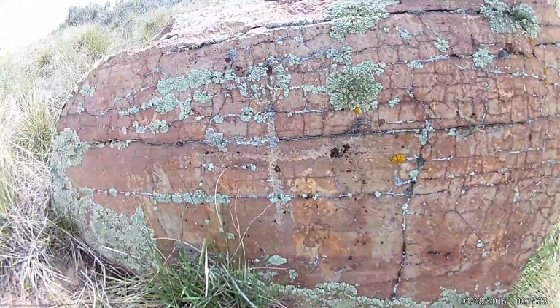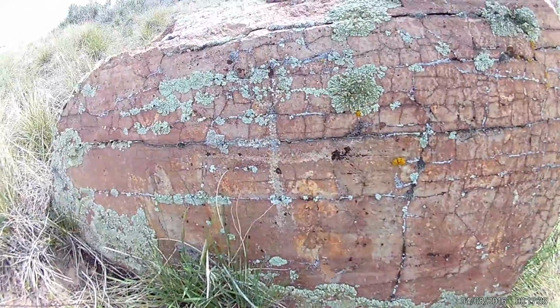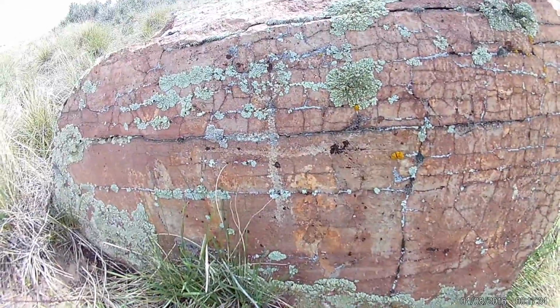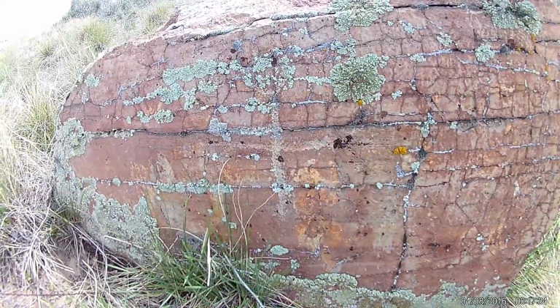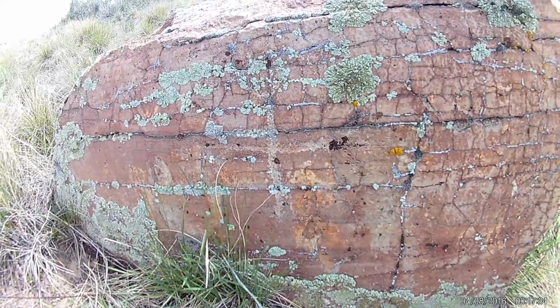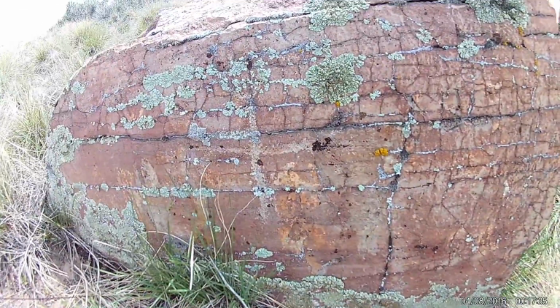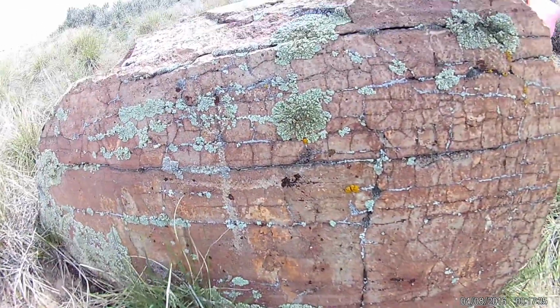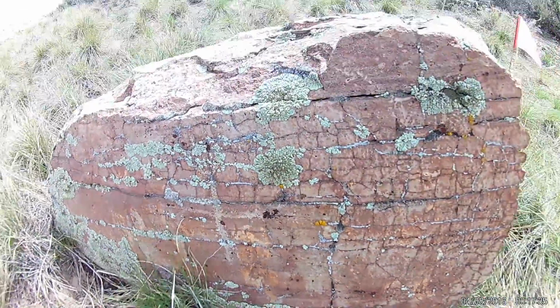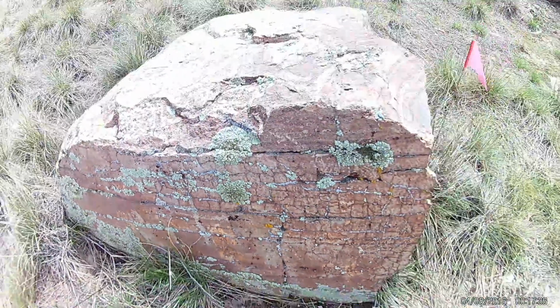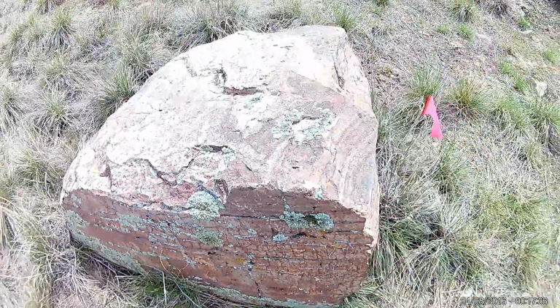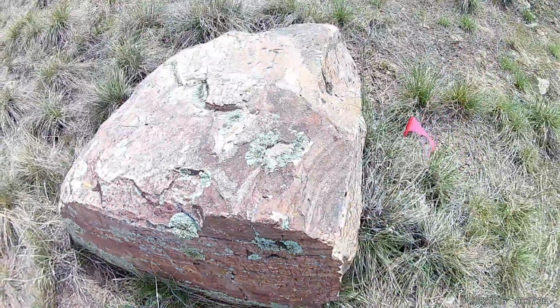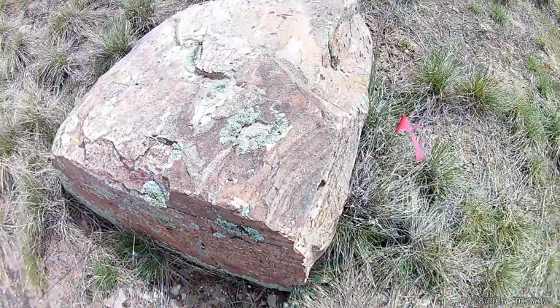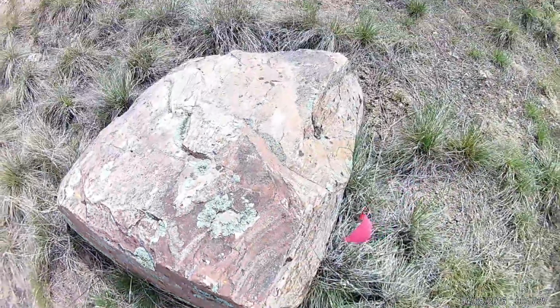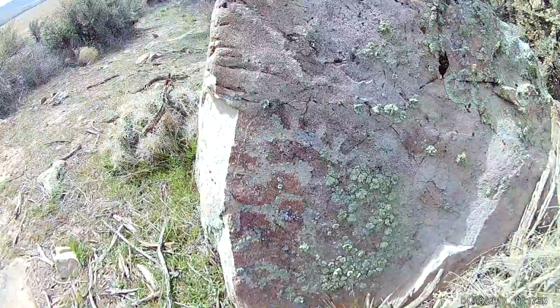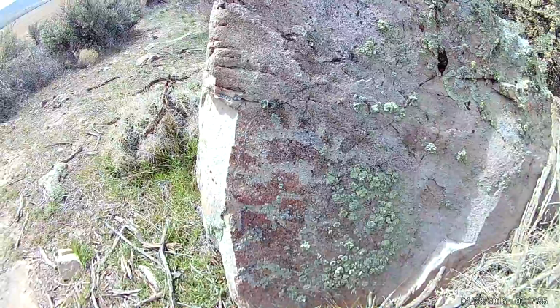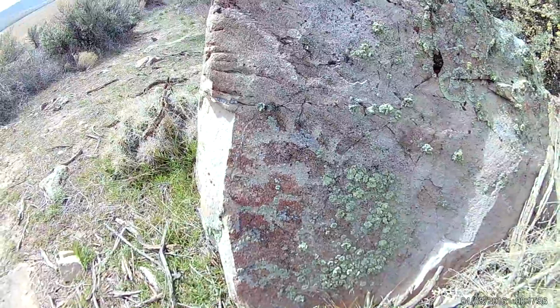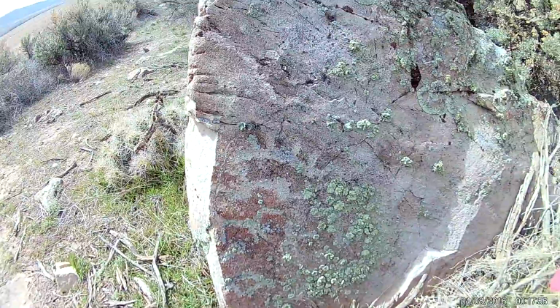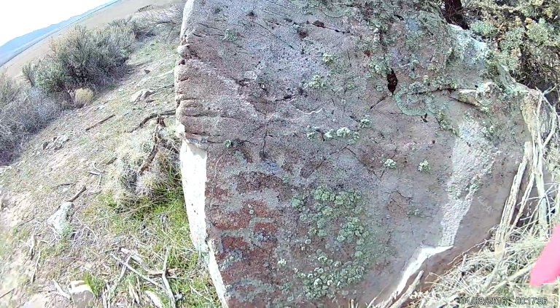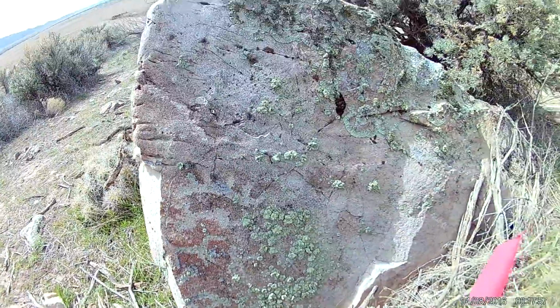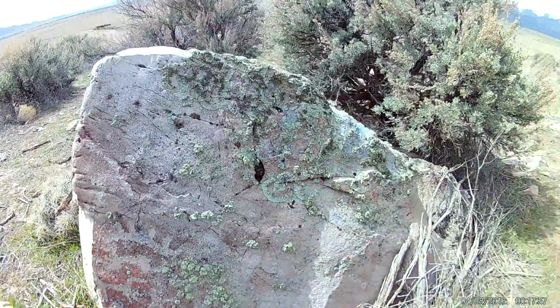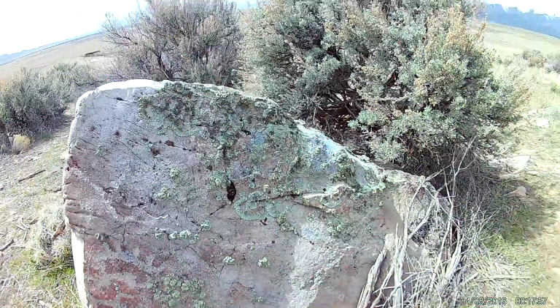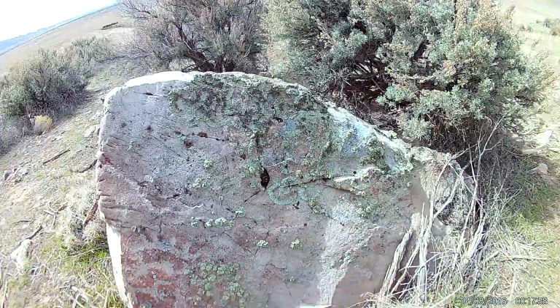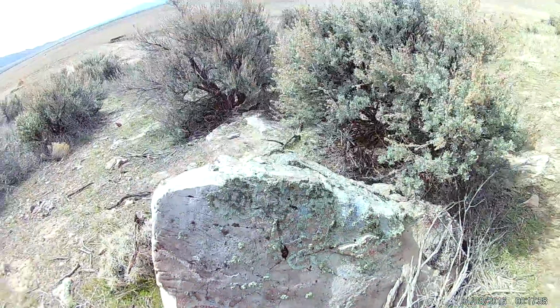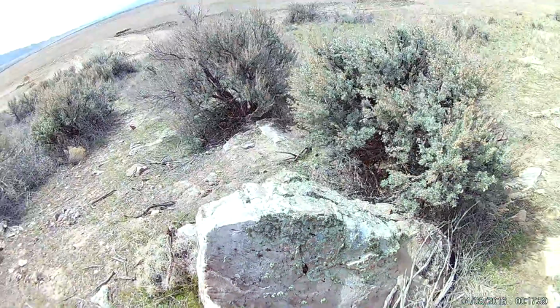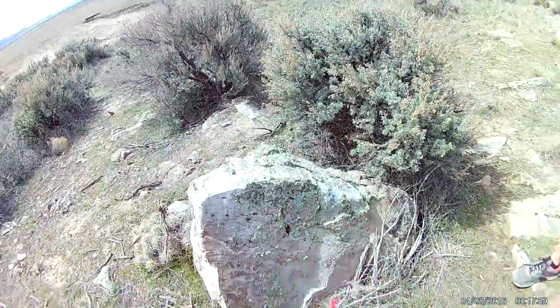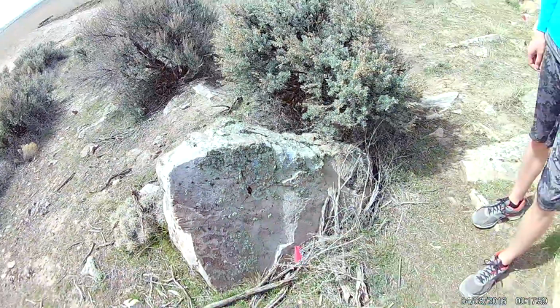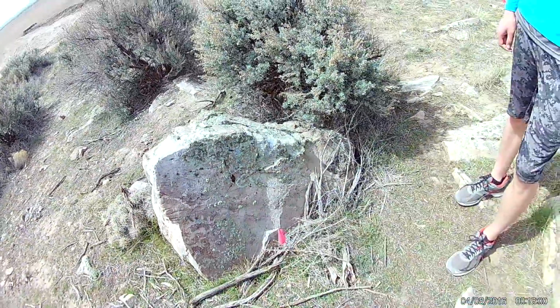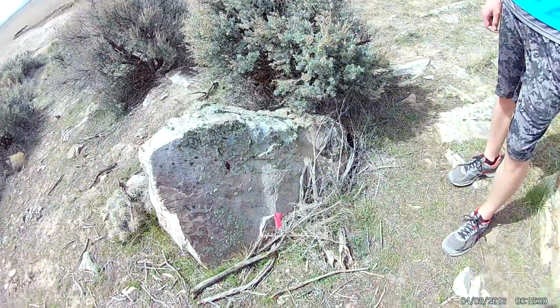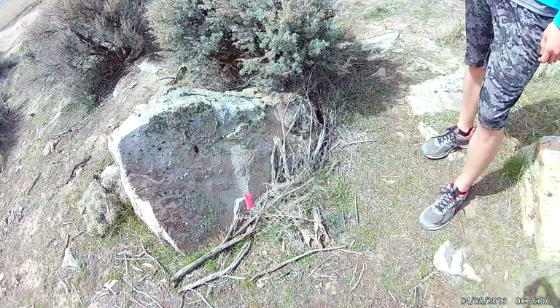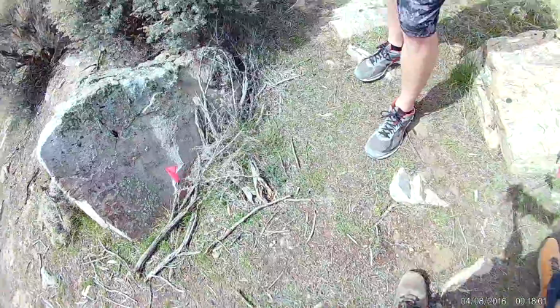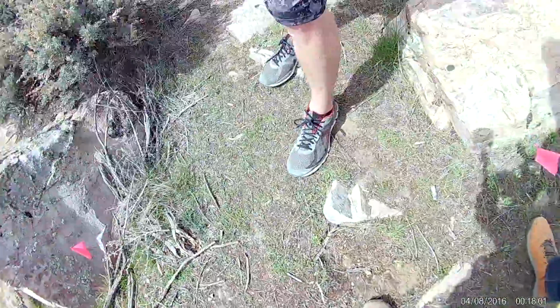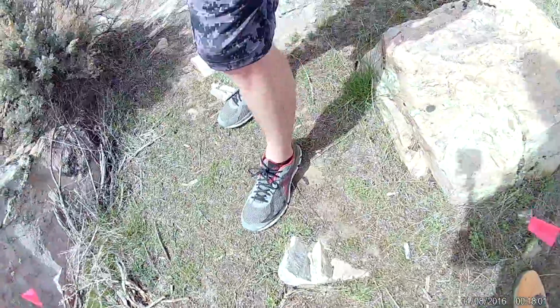I'm just kind of zooming in on each of these and letting you see them, and then at the end here you'll see some pictures. This isn't a very long video by any means, but I just thought it was kind of an interesting area and wanted to show you guys, and thanks for watching.